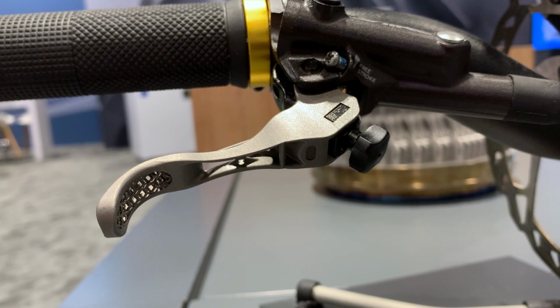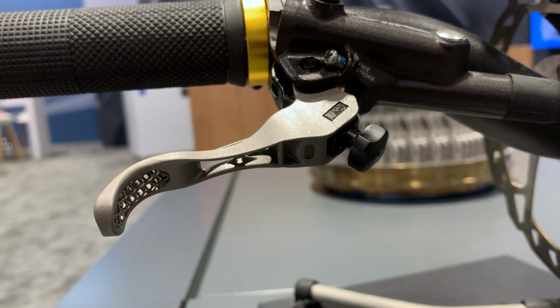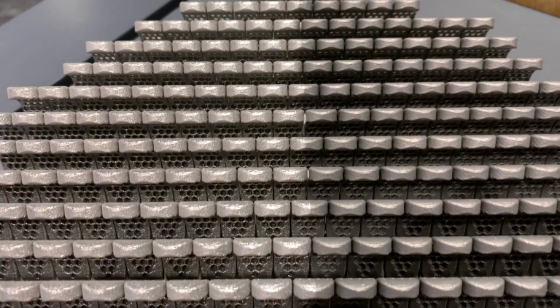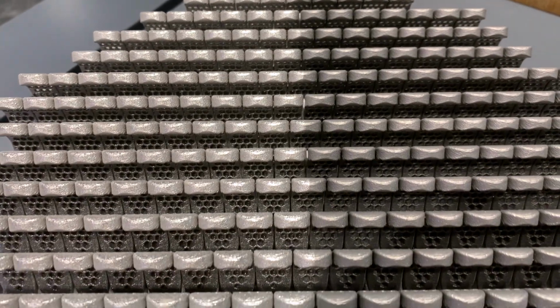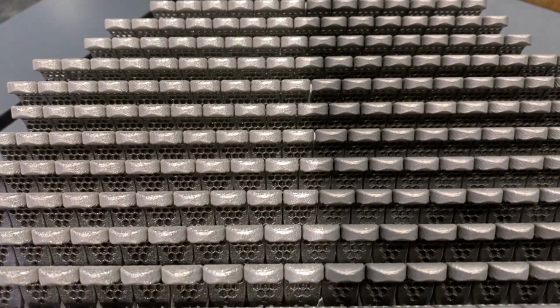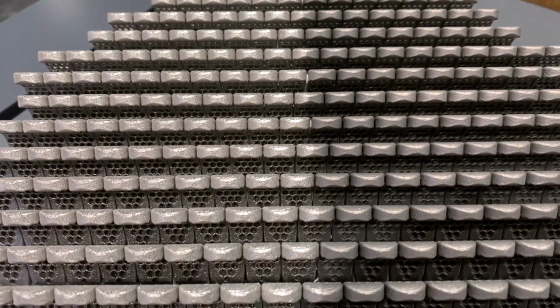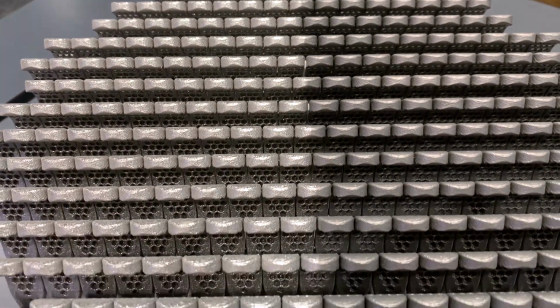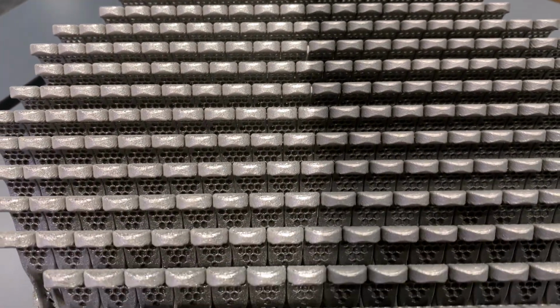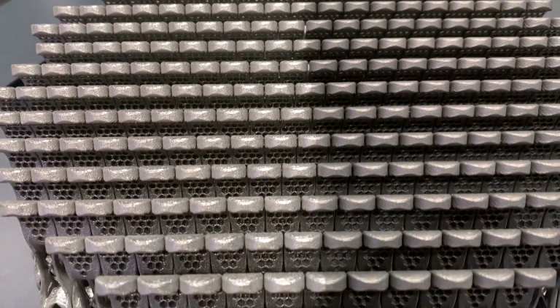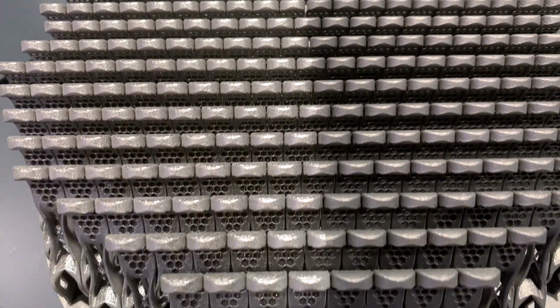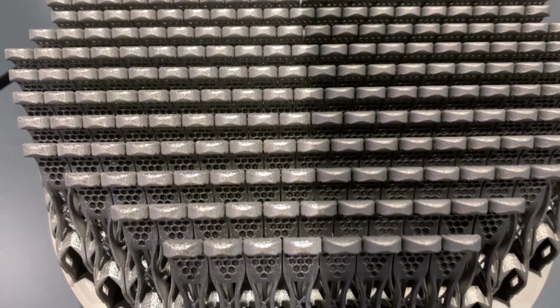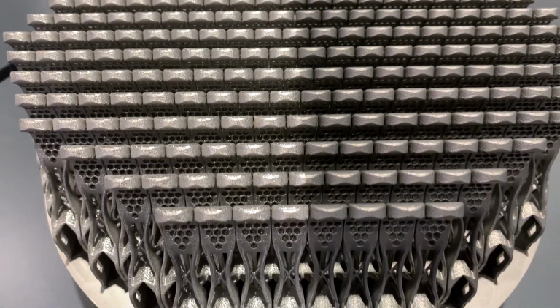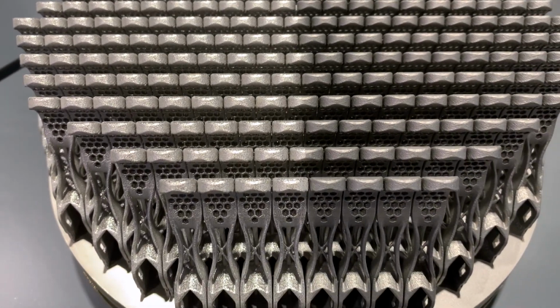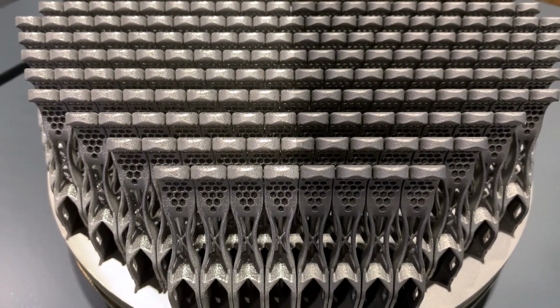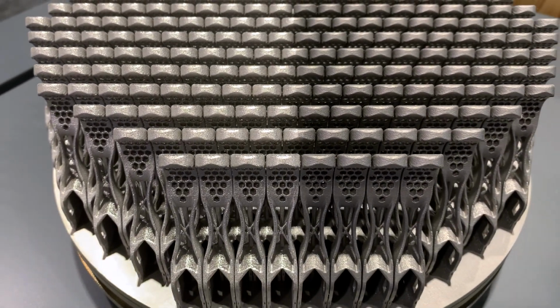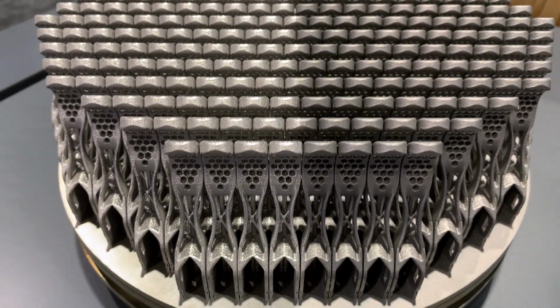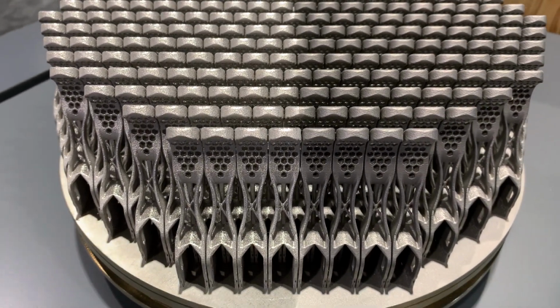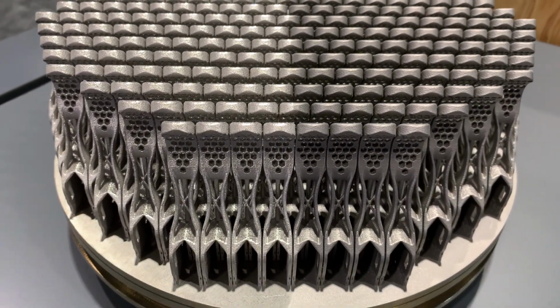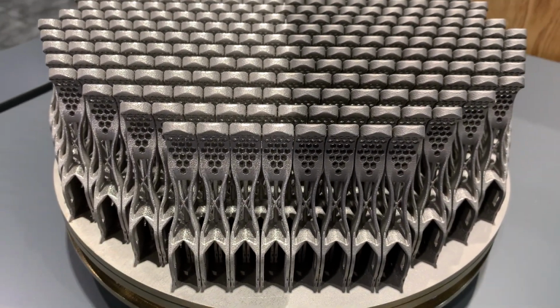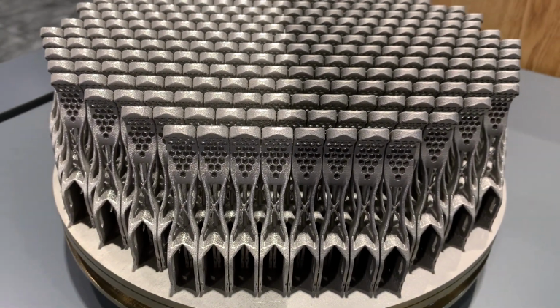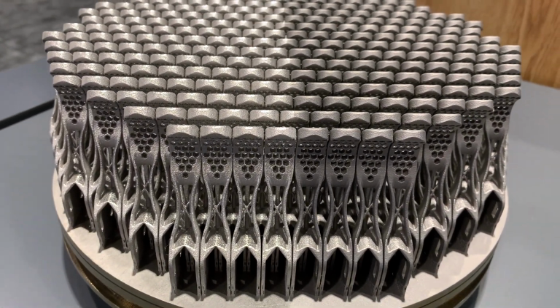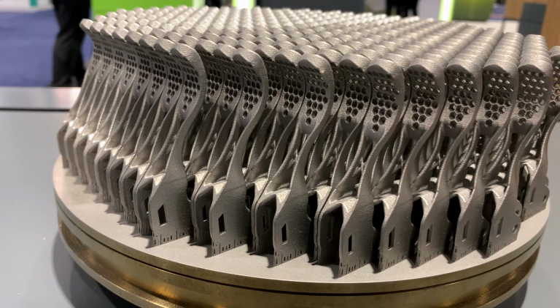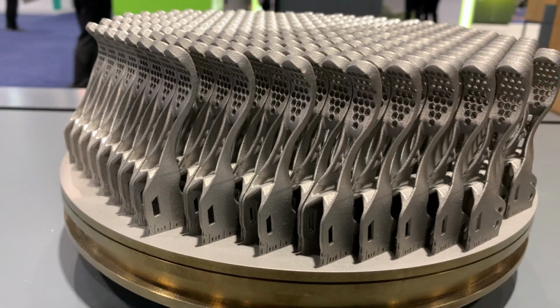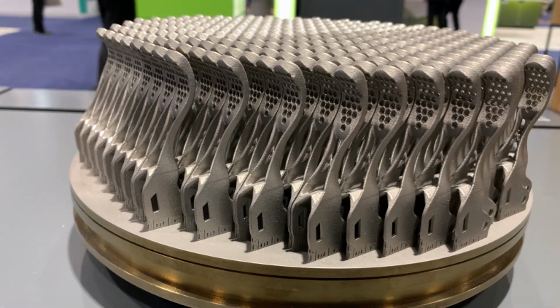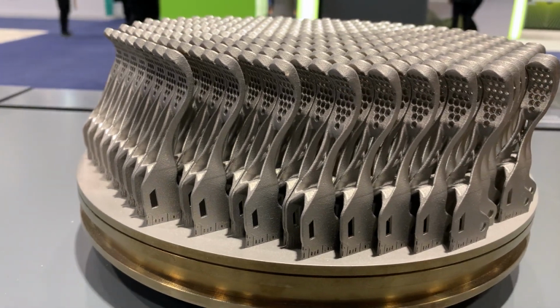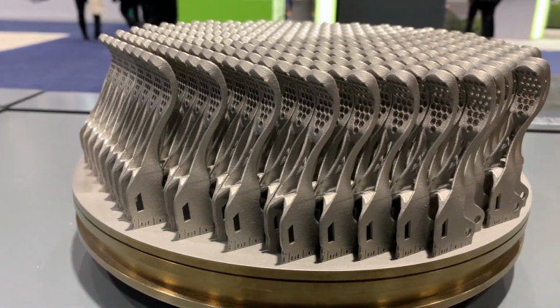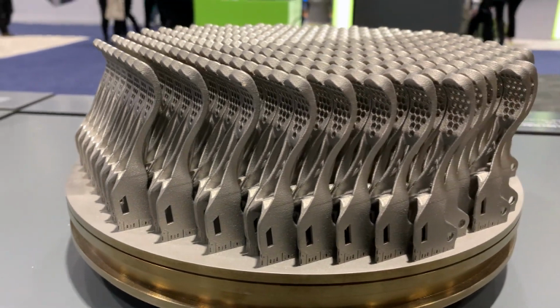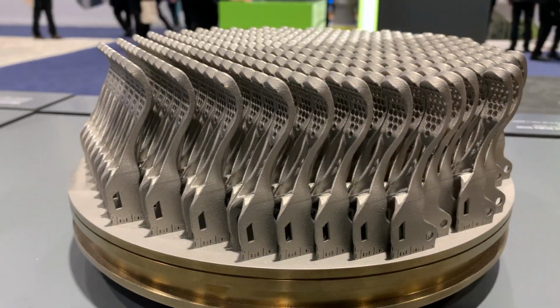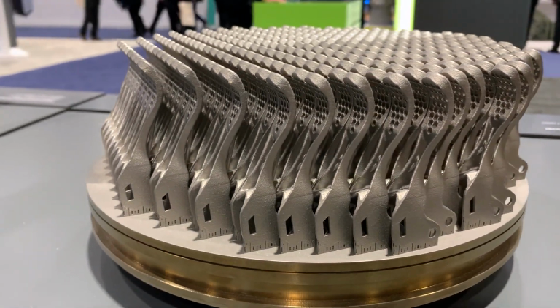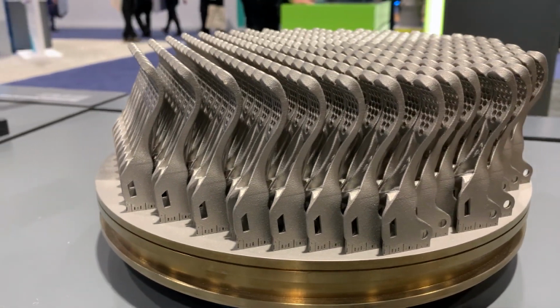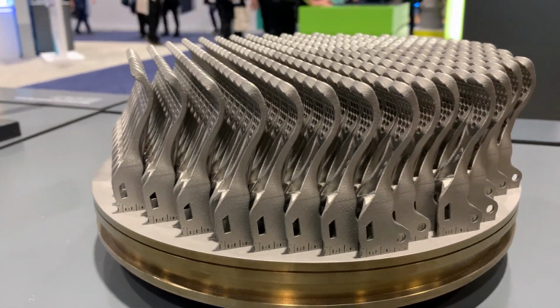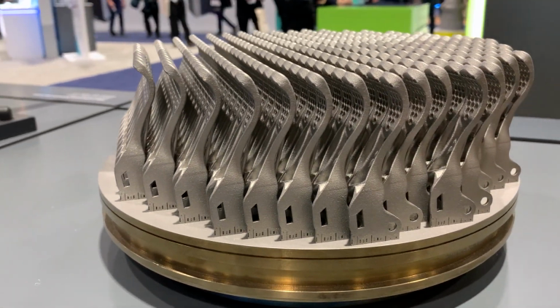These components are printed 280 per build in a build that takes about 19 hours. No further post-processing is needed except cutting the levers off of the build plate.